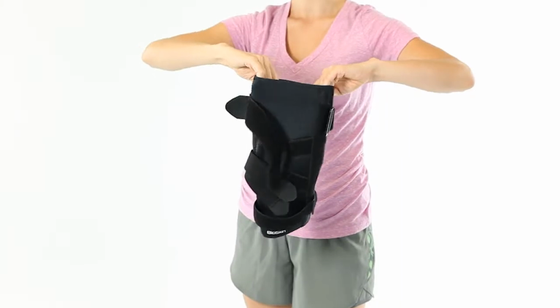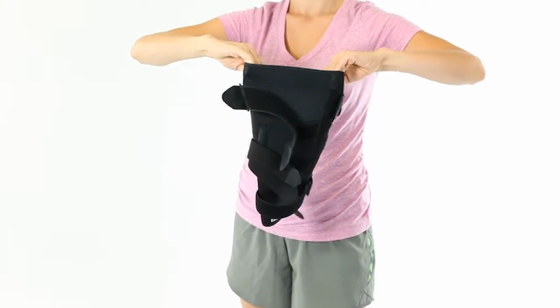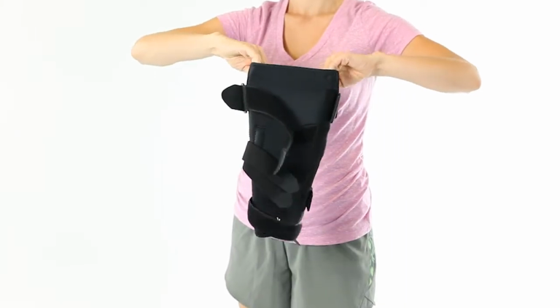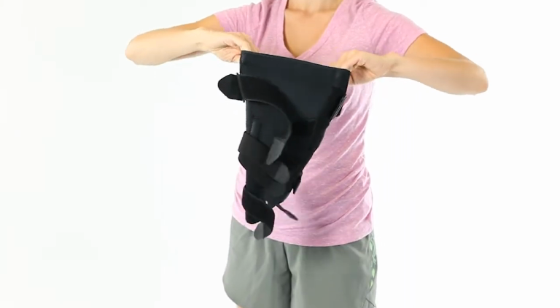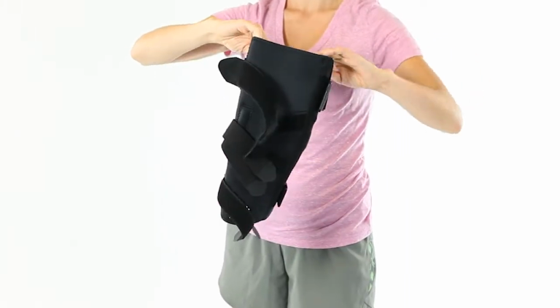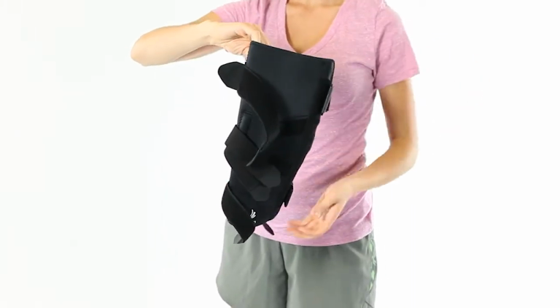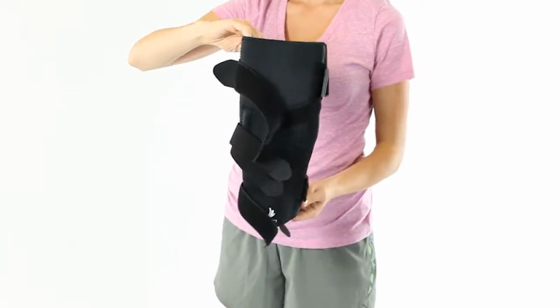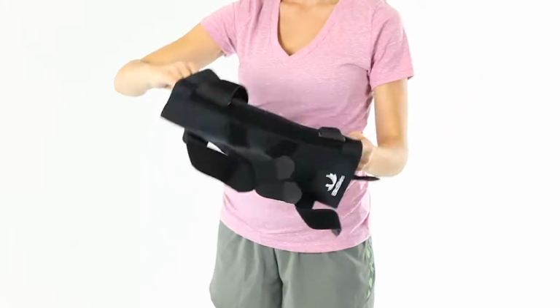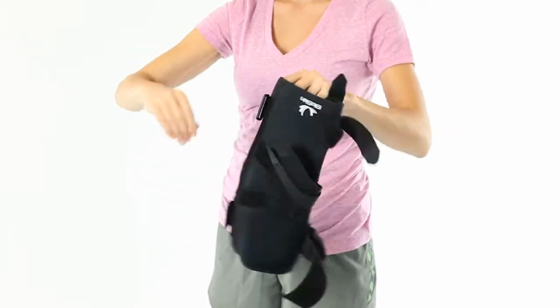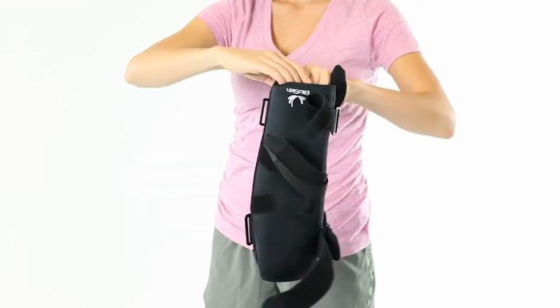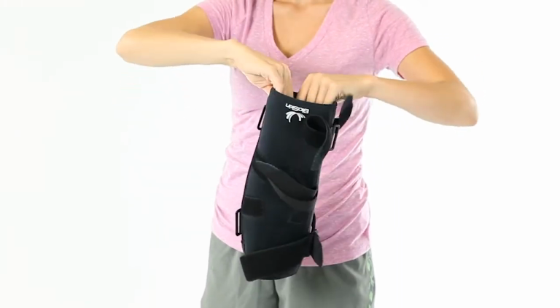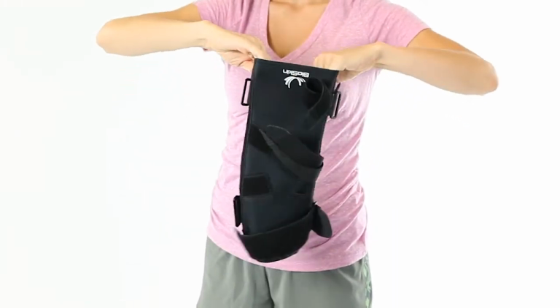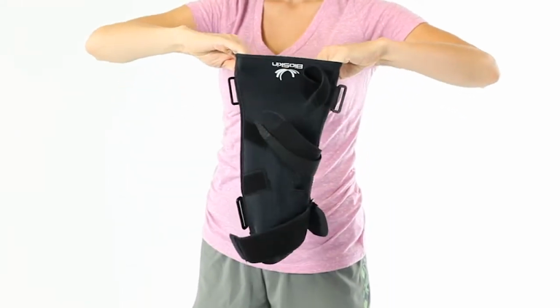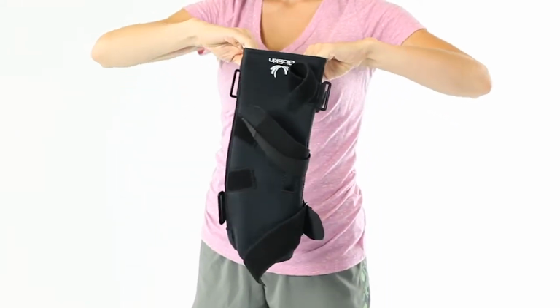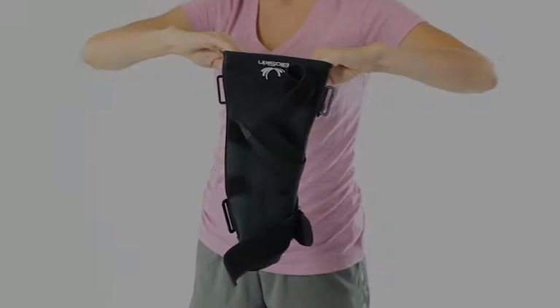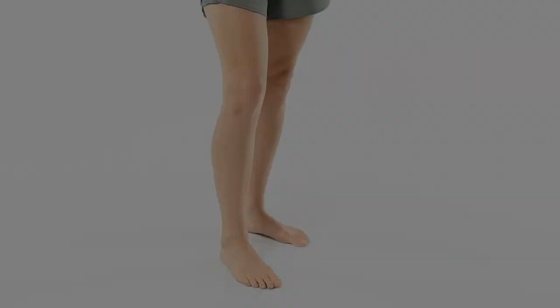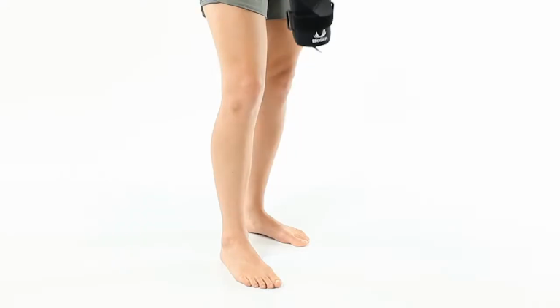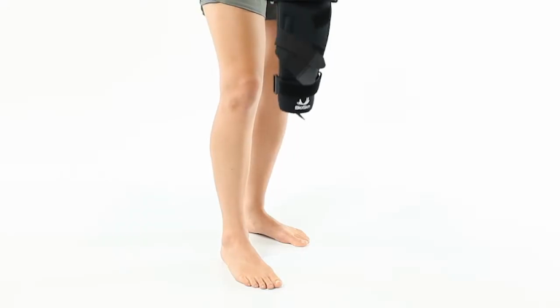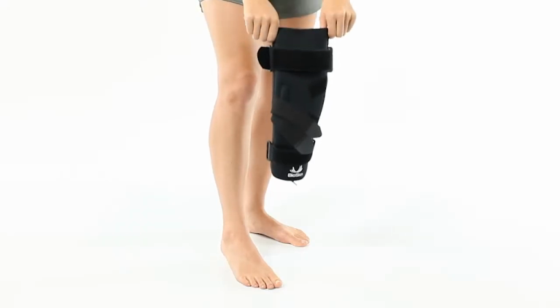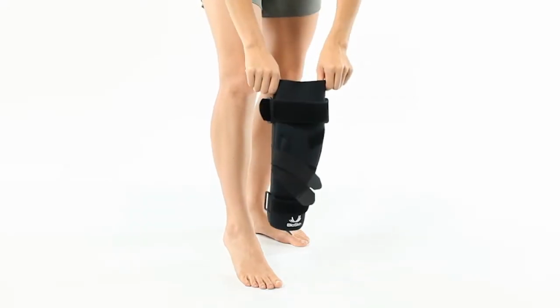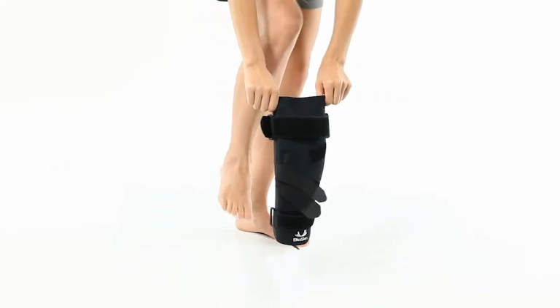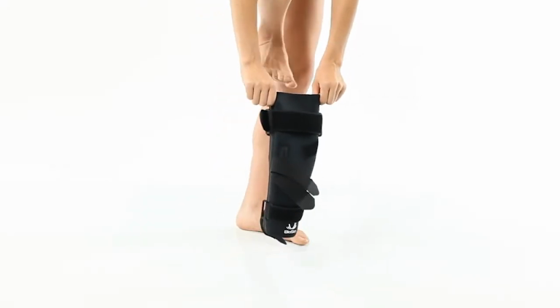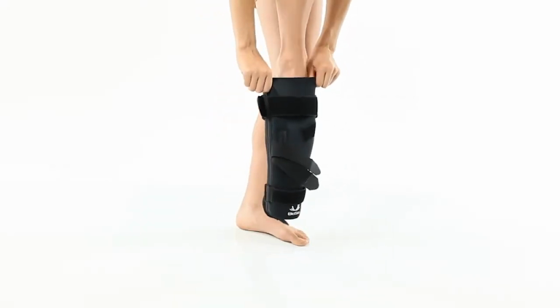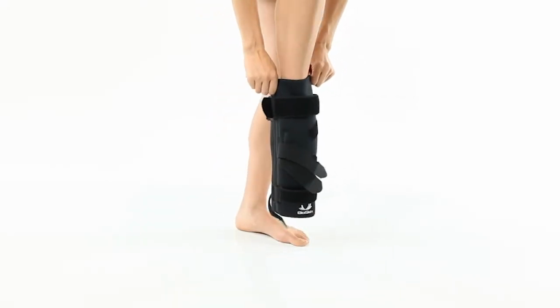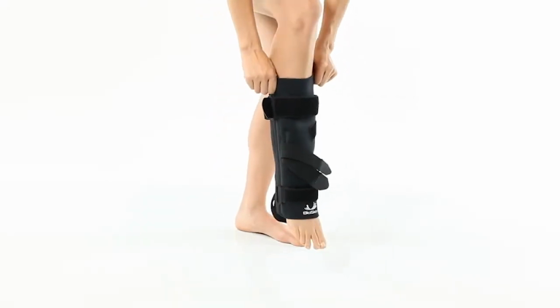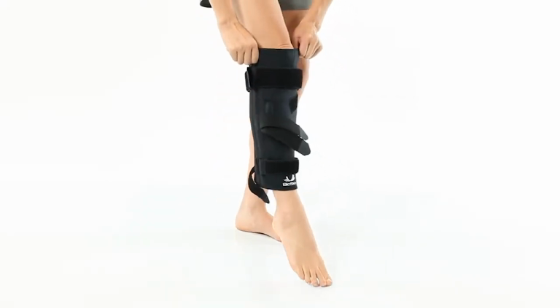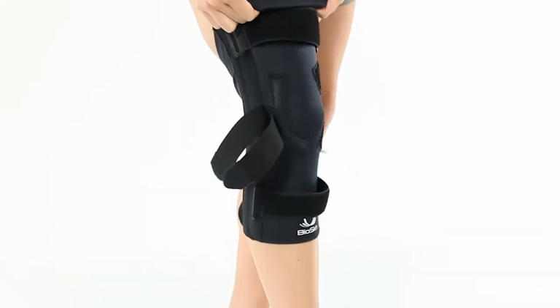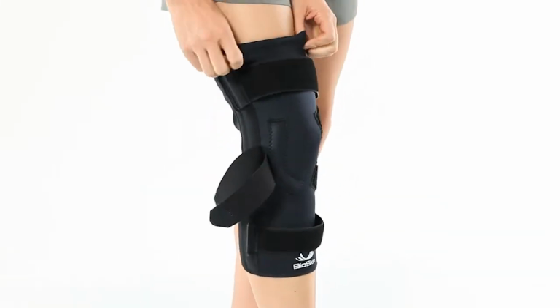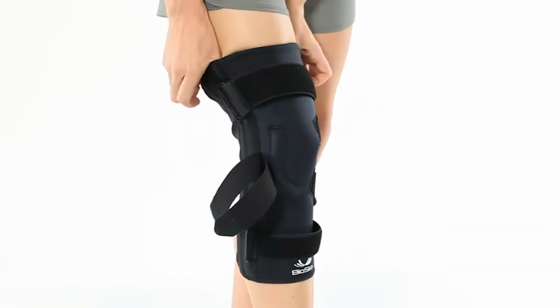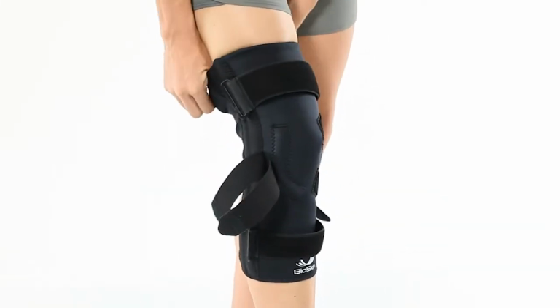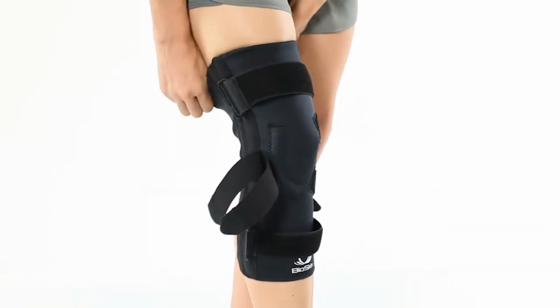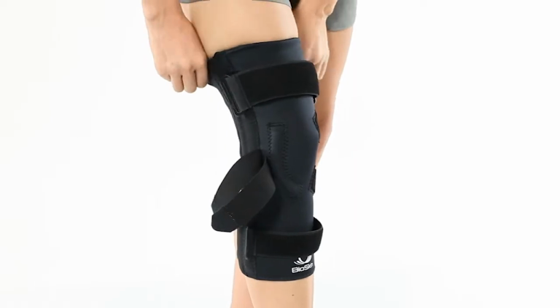First, stretch the top and bottom of the brace to help break in the material. Next, detach all straps and pull the brace on with the foam J cupping your patella.